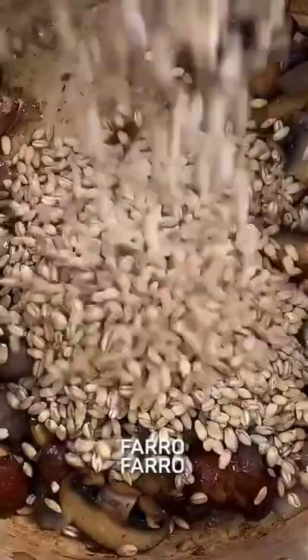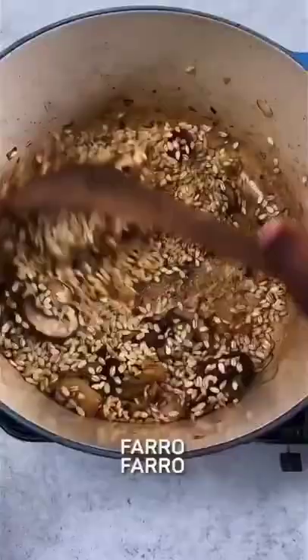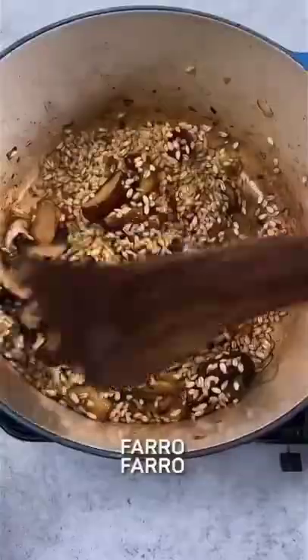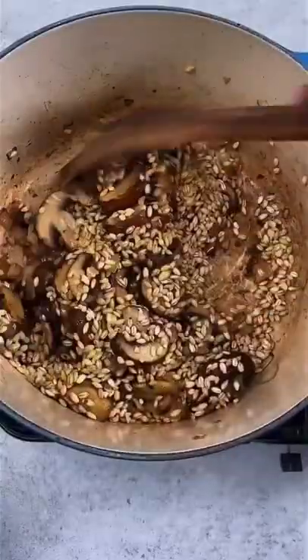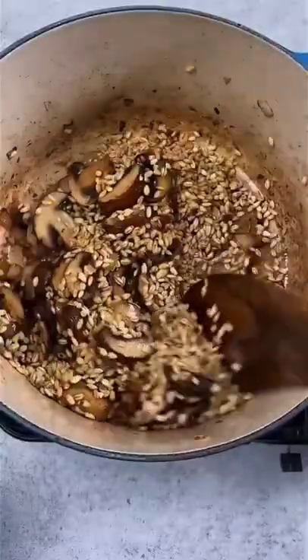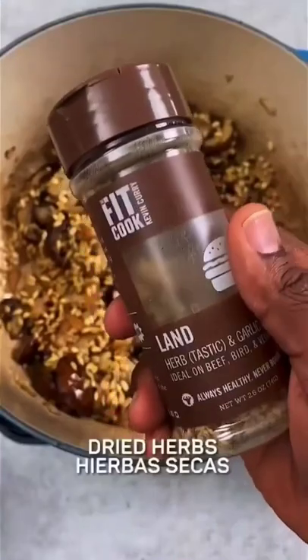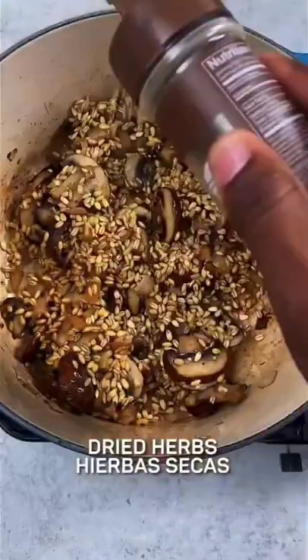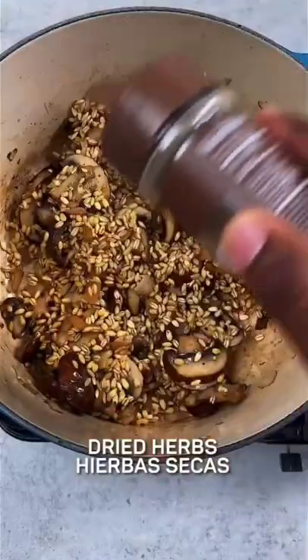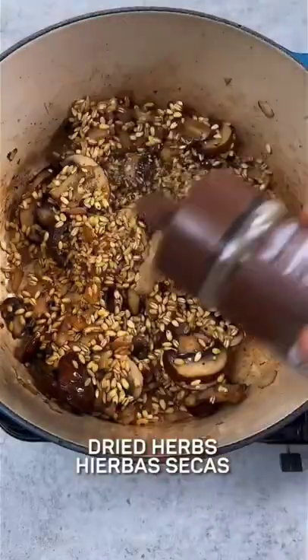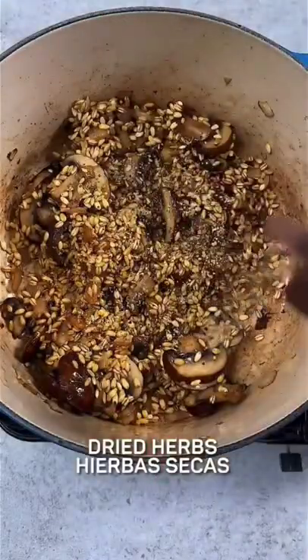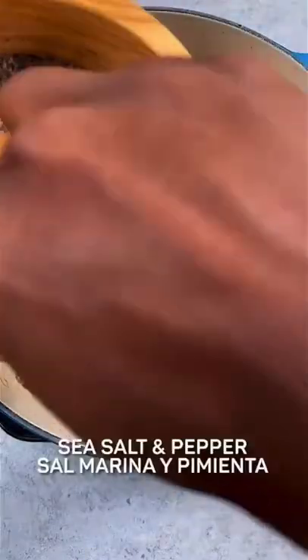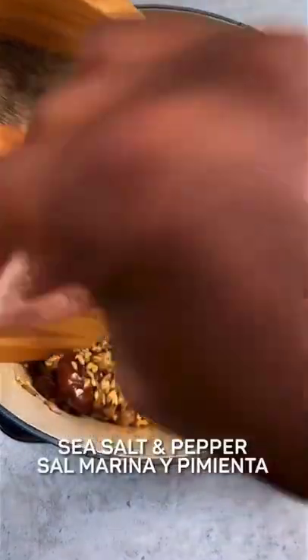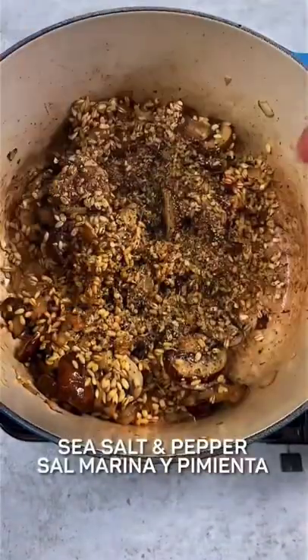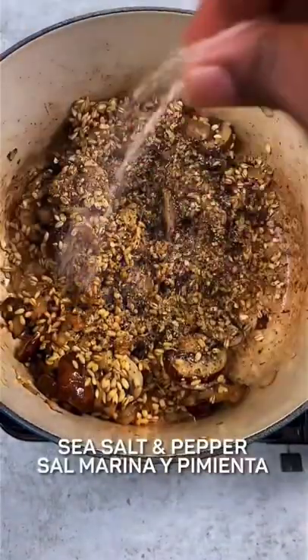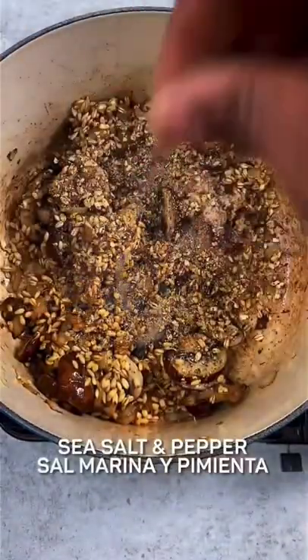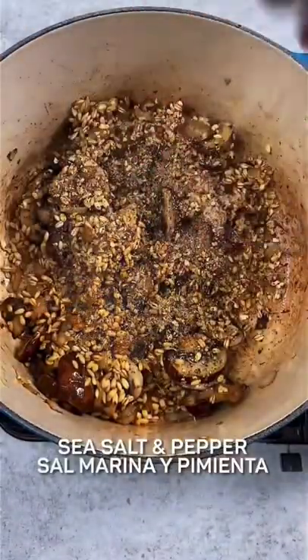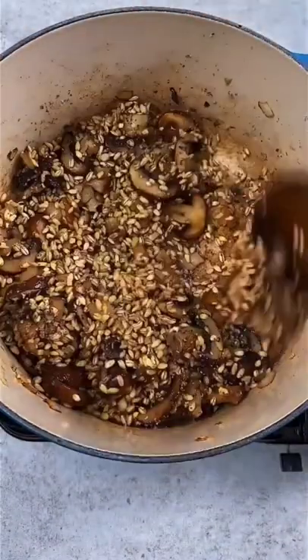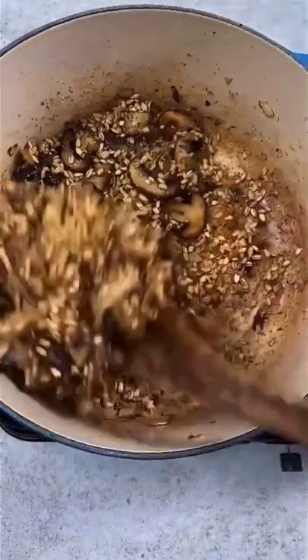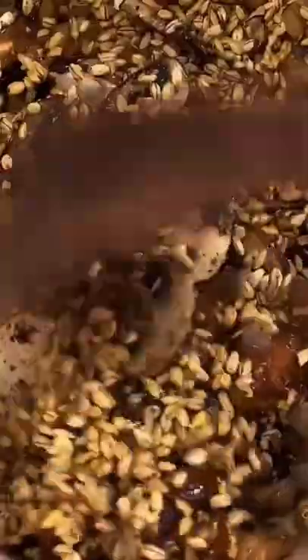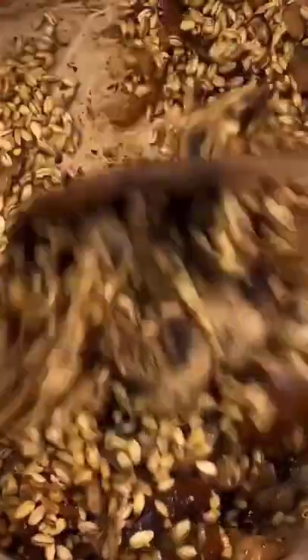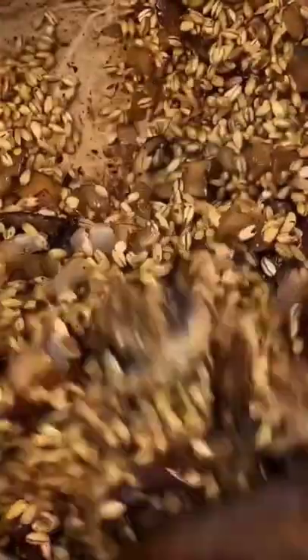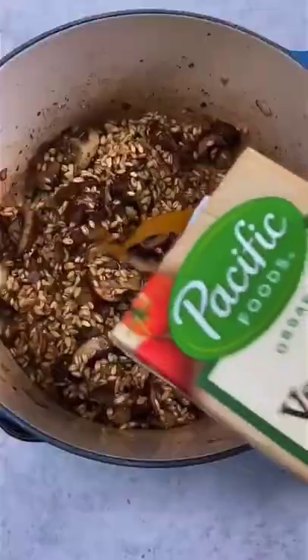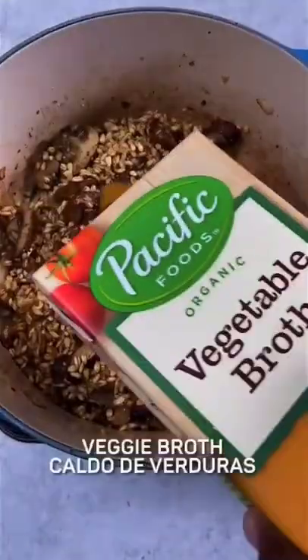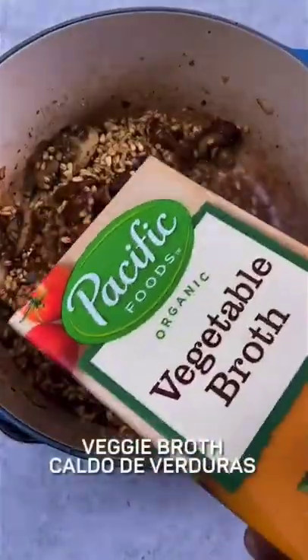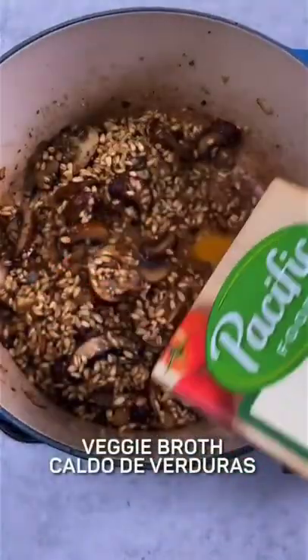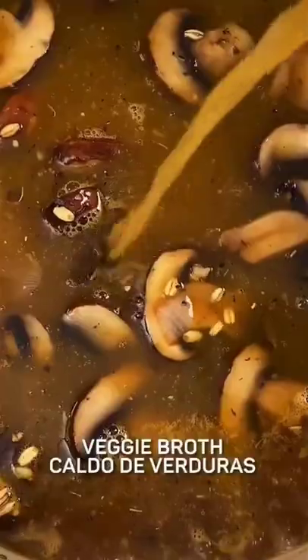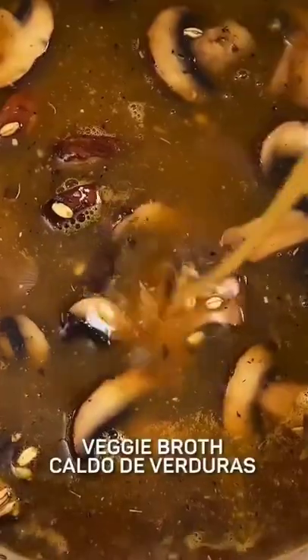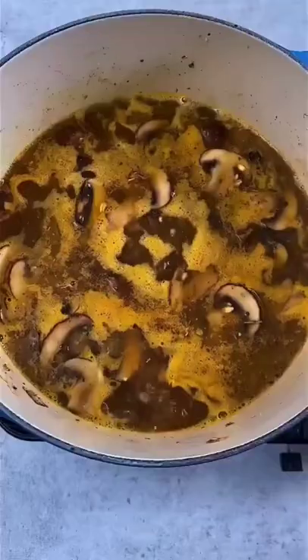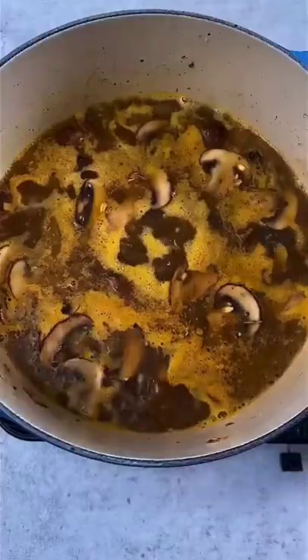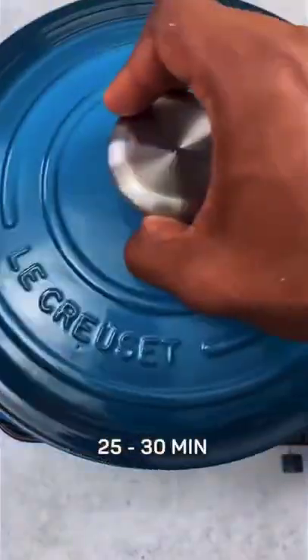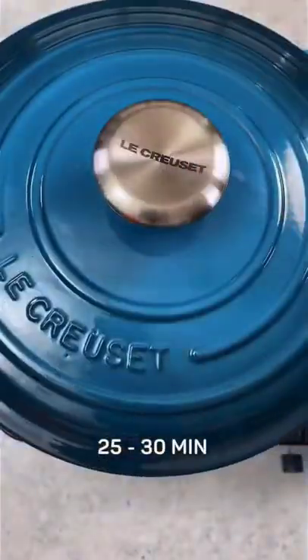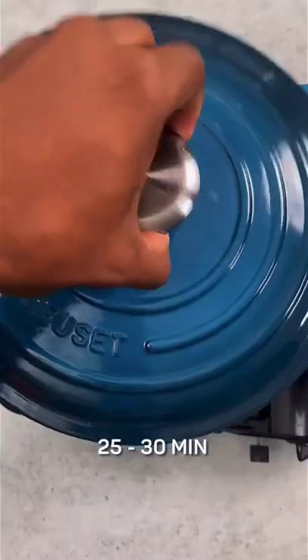Dump in the farro and stir. Then add a bit of thick bland seasoning or dried herbs, and sea salt and pepper. Pour in some veggie broth. Cover and cook for about 25 to 30 minutes.